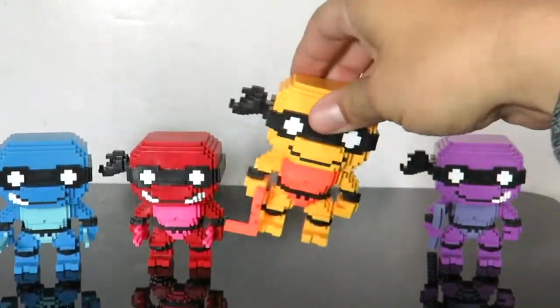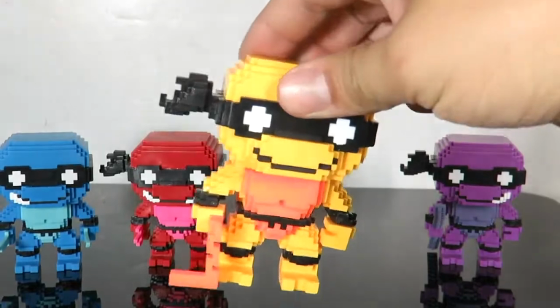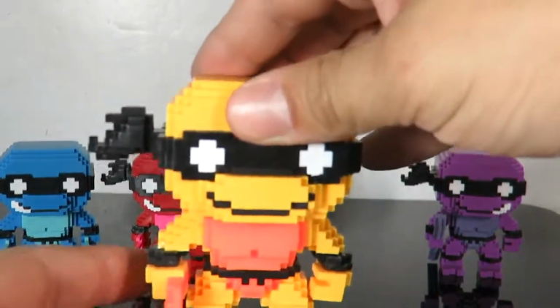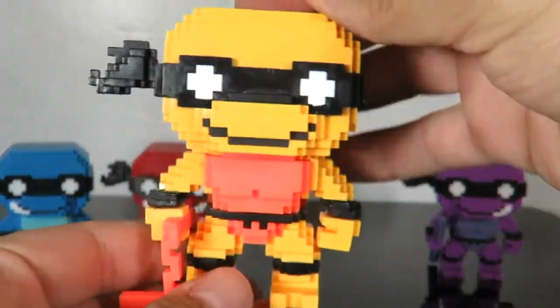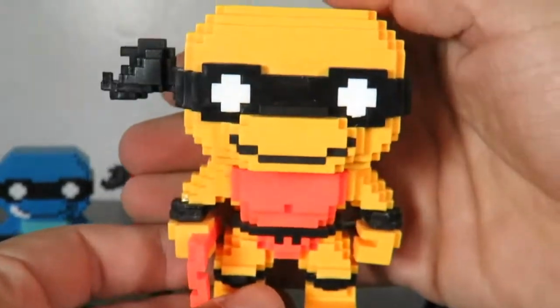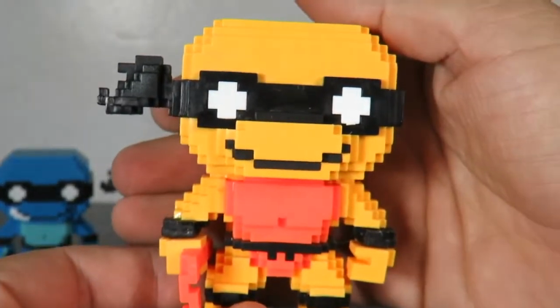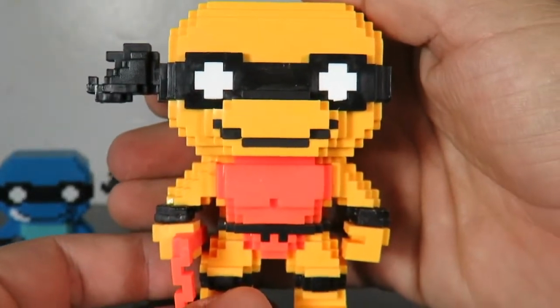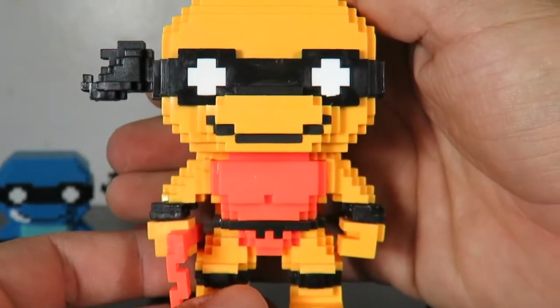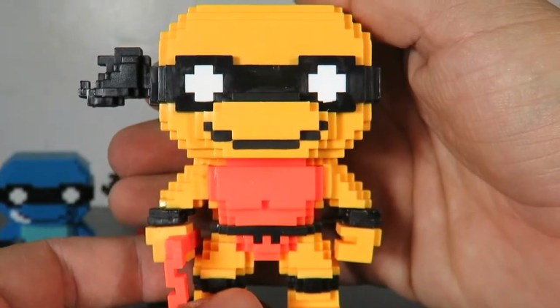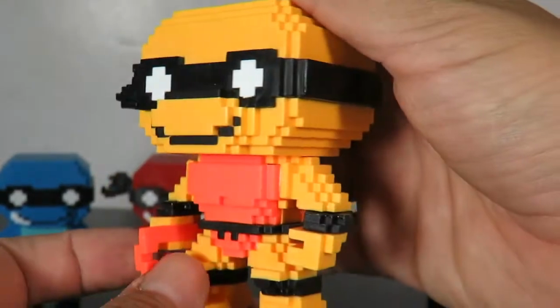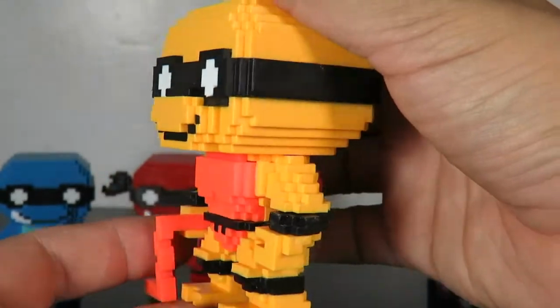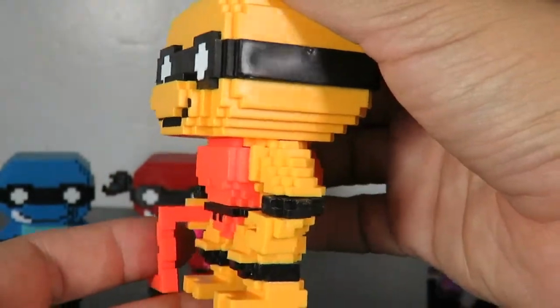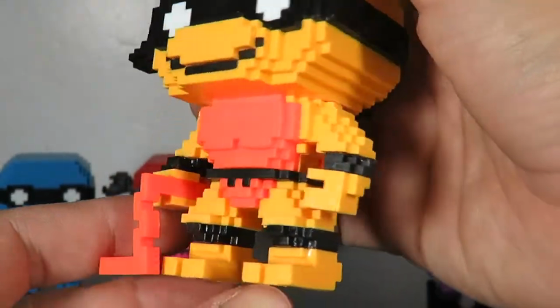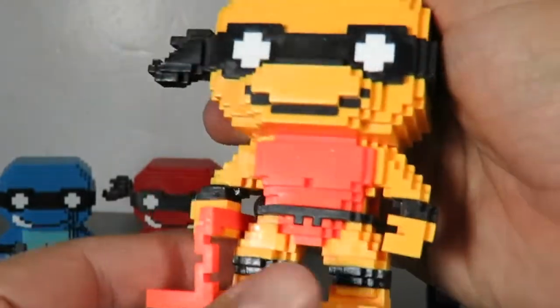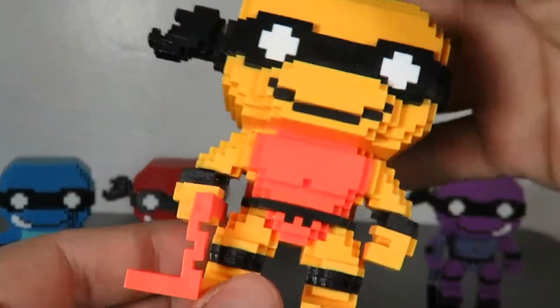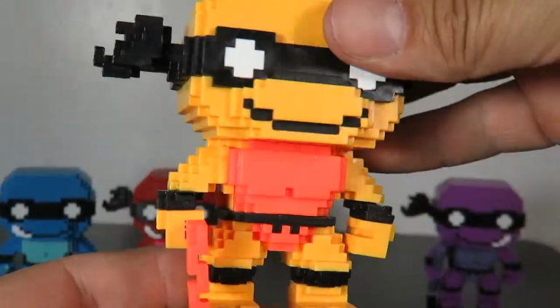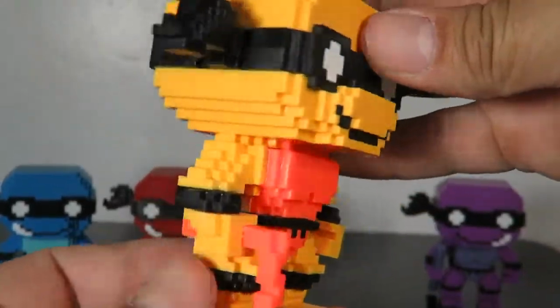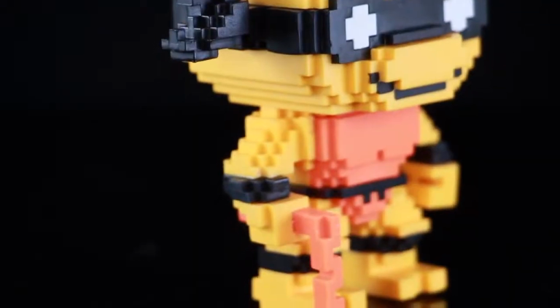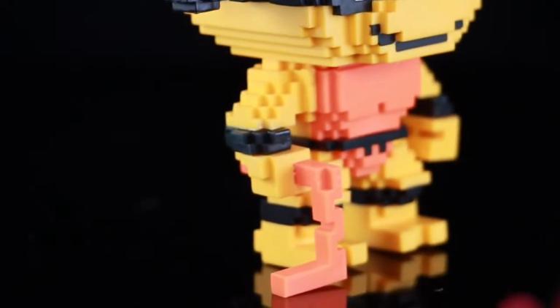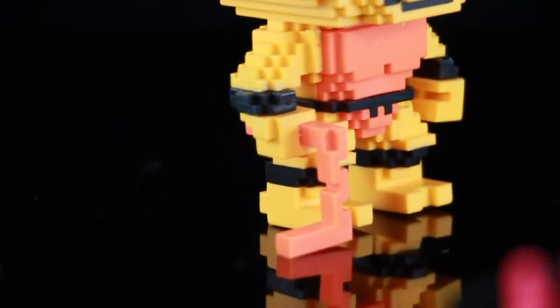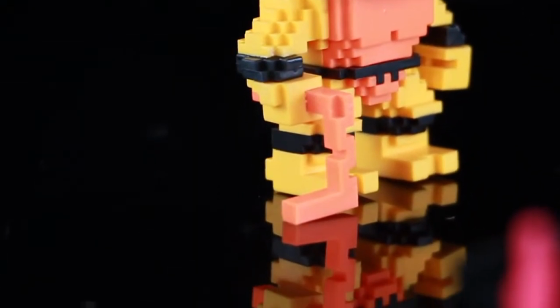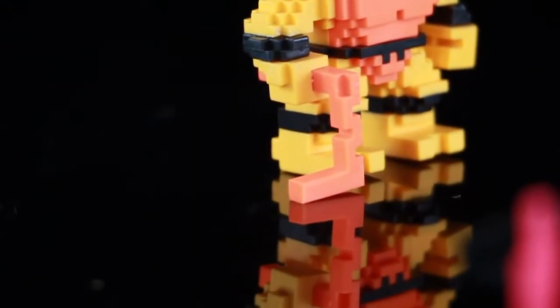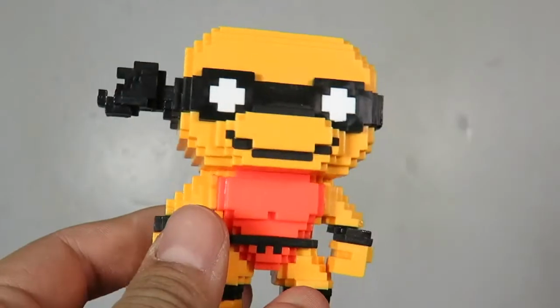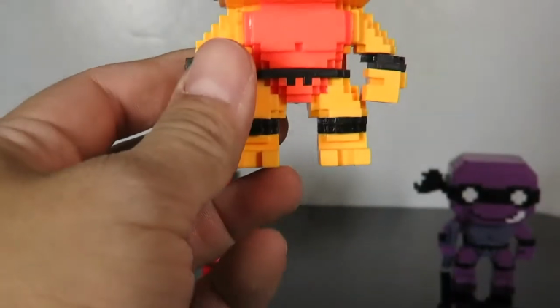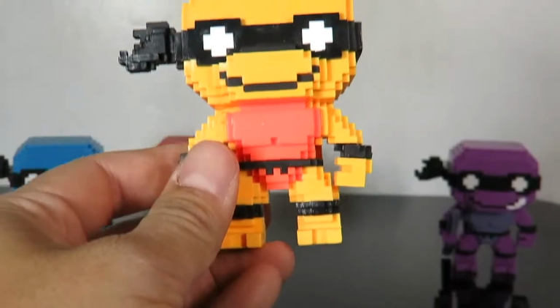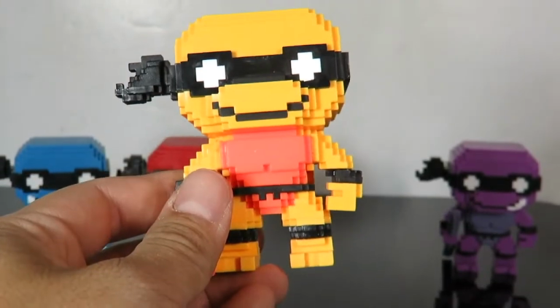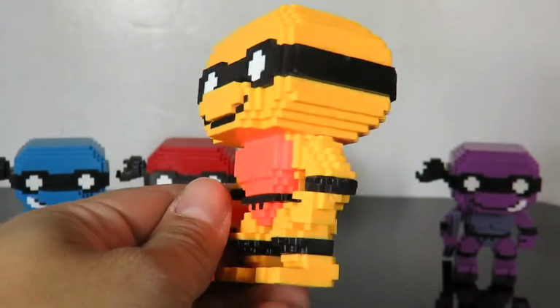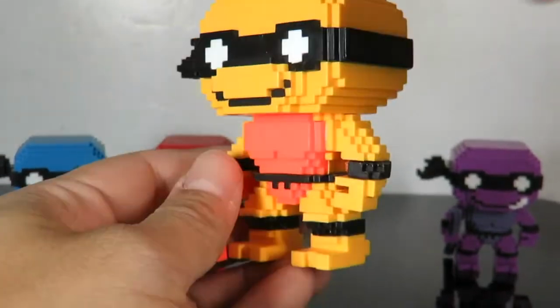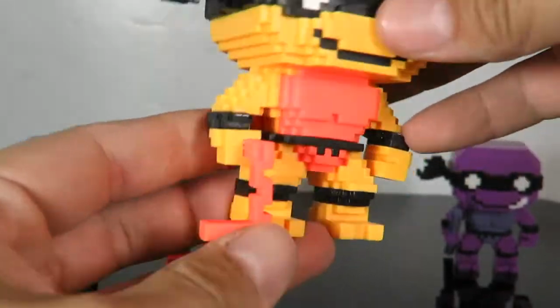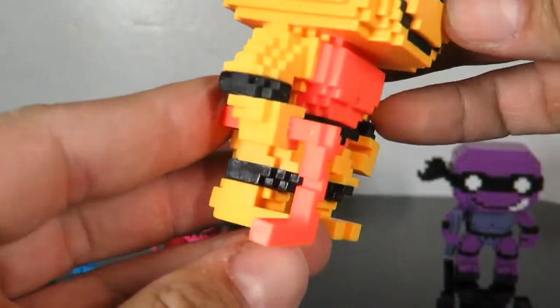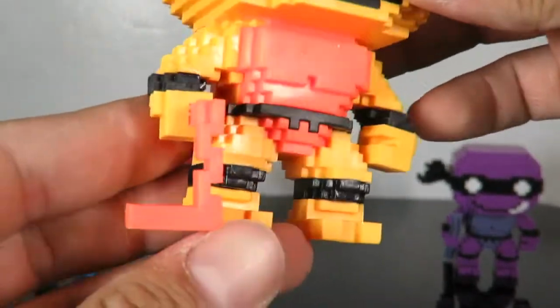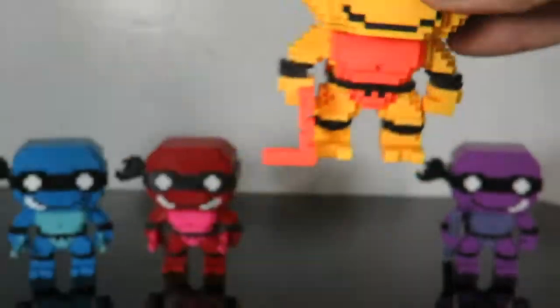And there's Mikey. This is a really interesting color for him too — I do like it a lot. I like how all their bandanas and knee pads and everything are black. It makes the figure look a lot different. He's got the nunchucks in his hand.